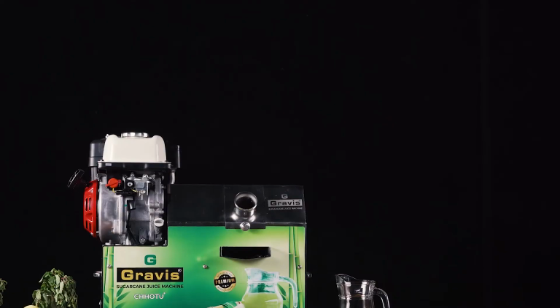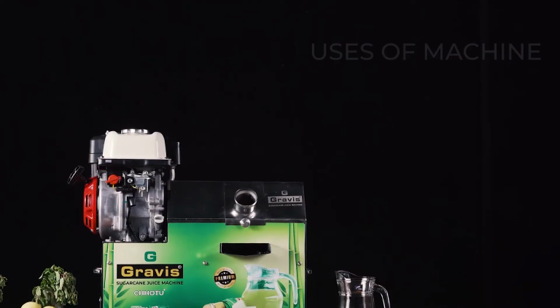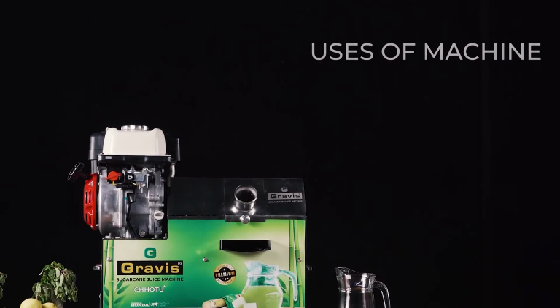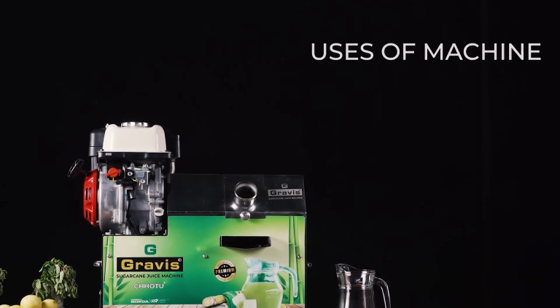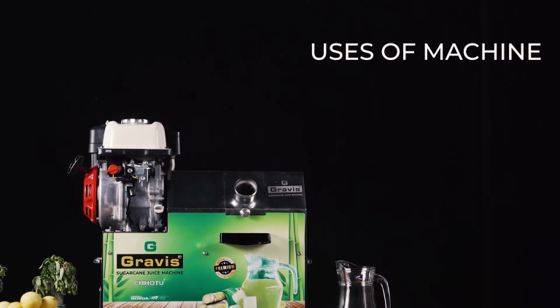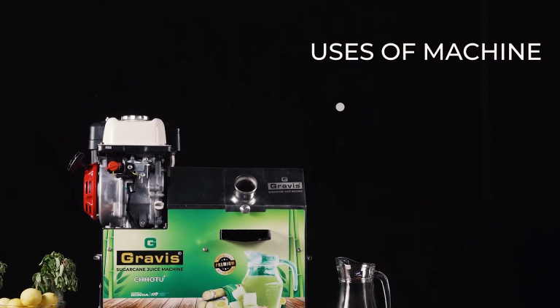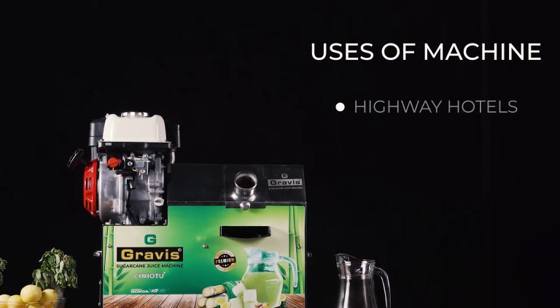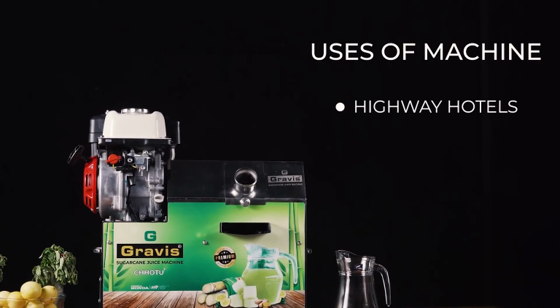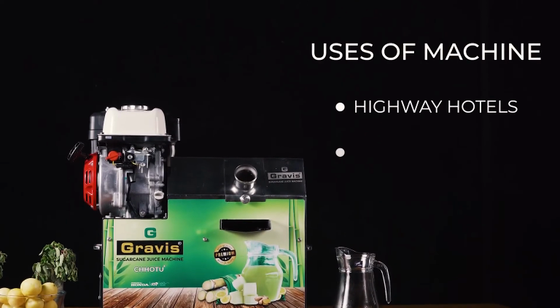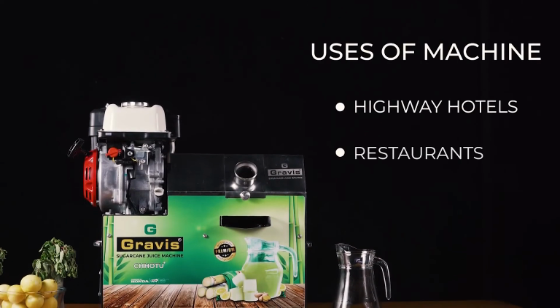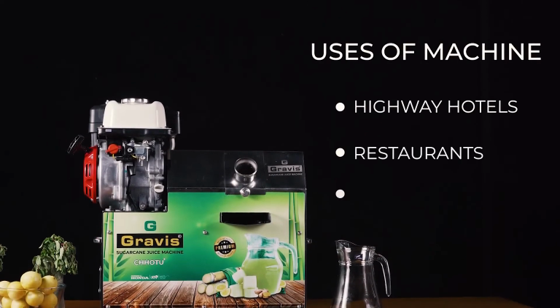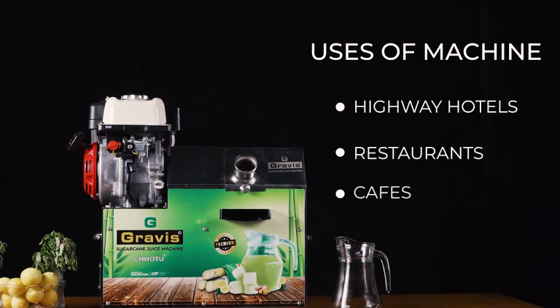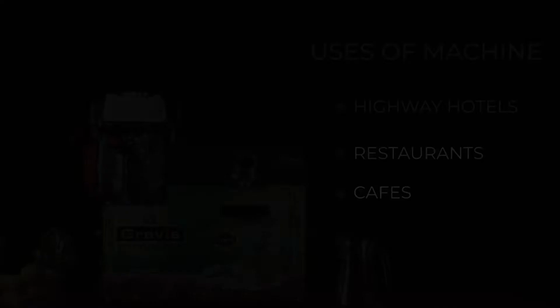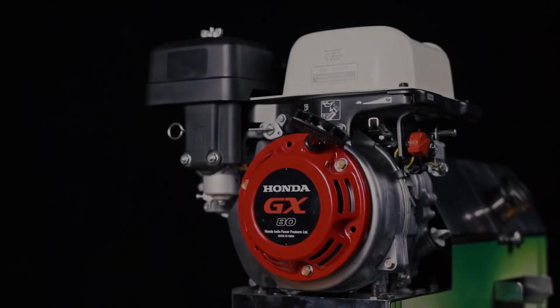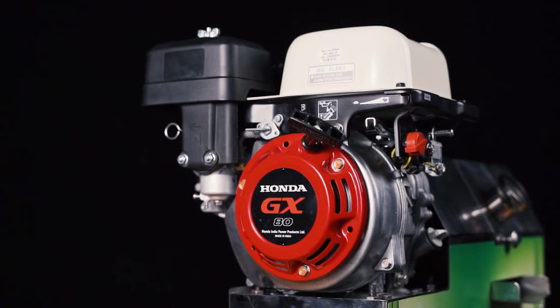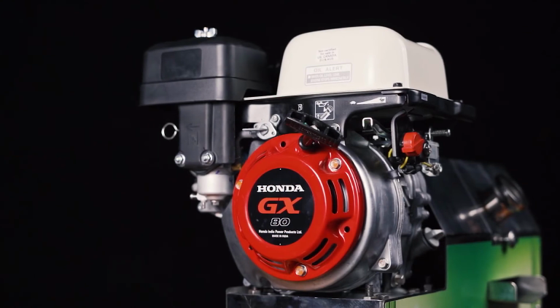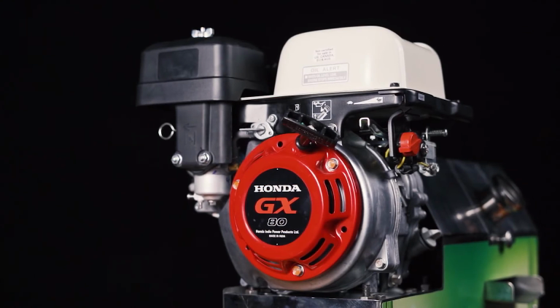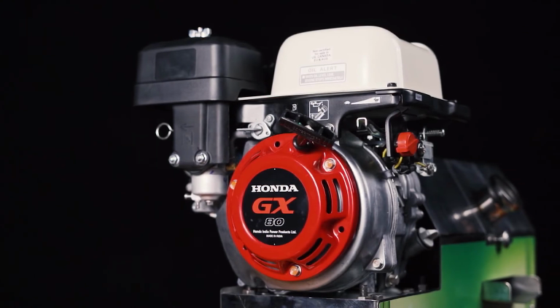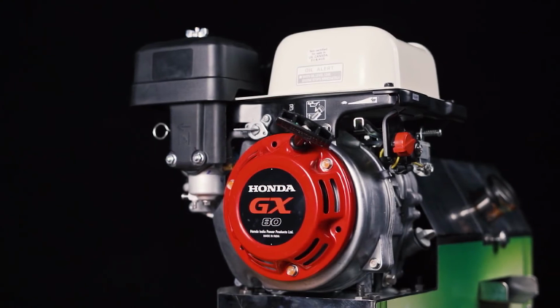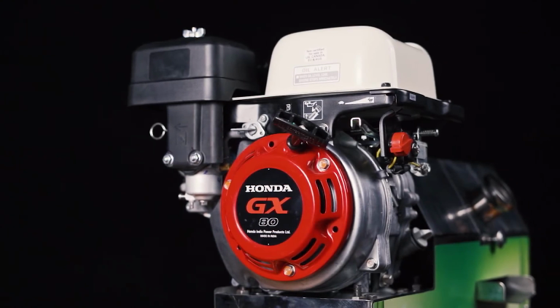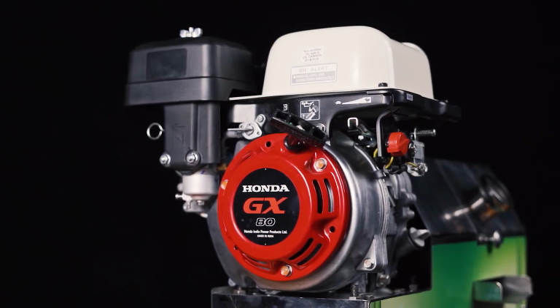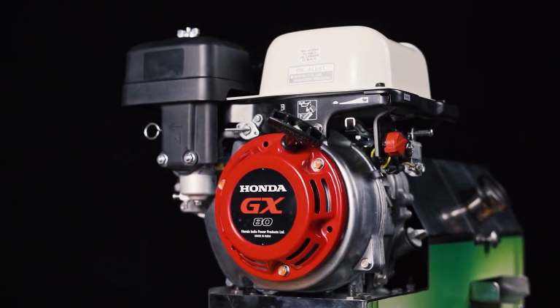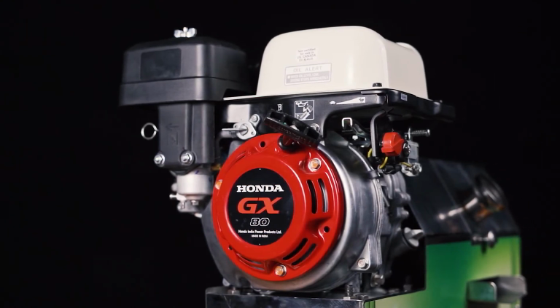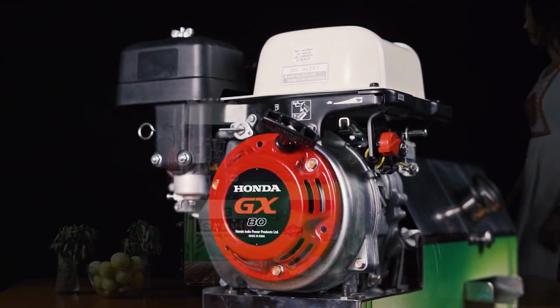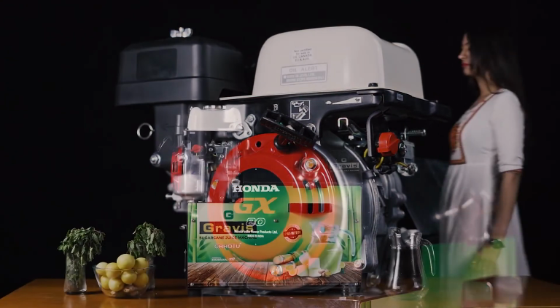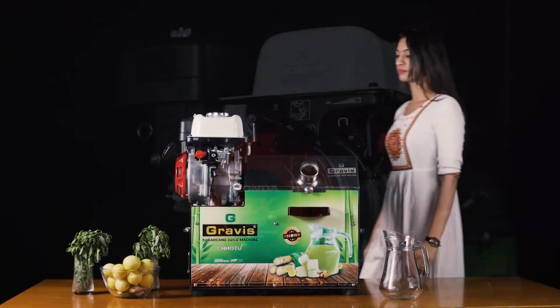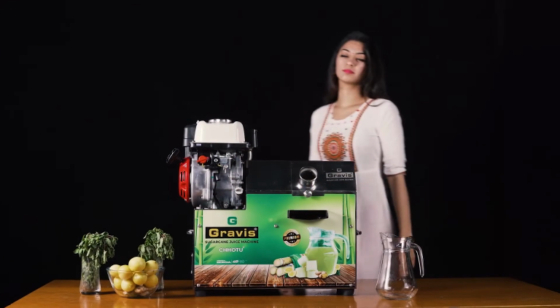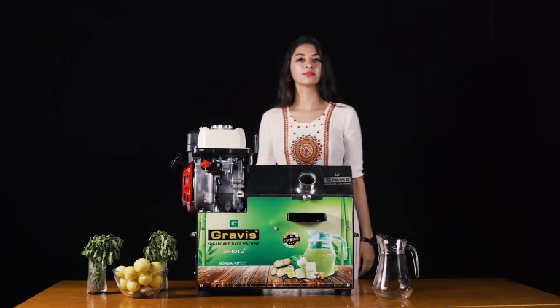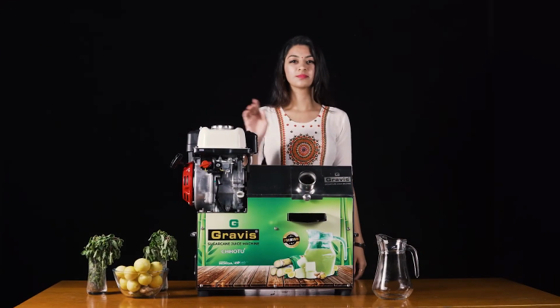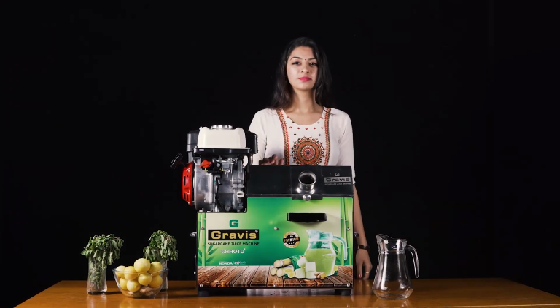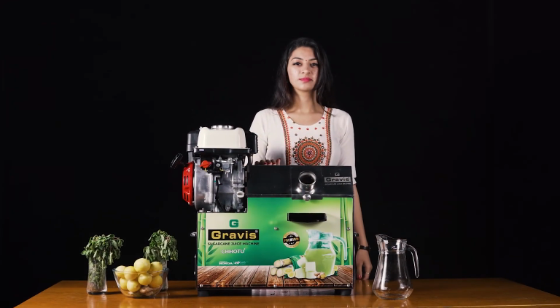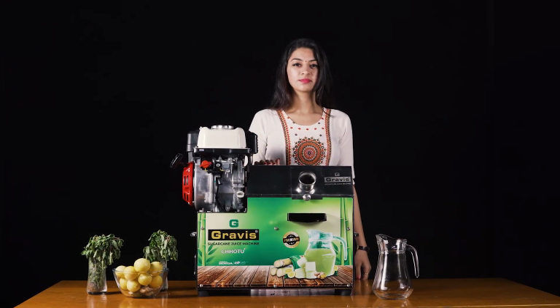The machine can be used at various businesses, like highway hotels, restaurants and cafes. Isn't it amazing how easy the machine is to use and clean? What are you waiting for? Get your Chotu Plus today and get started with a healthy lifestyle.